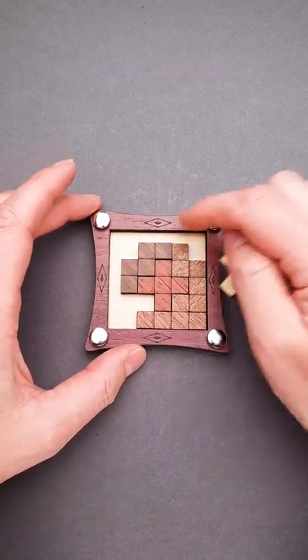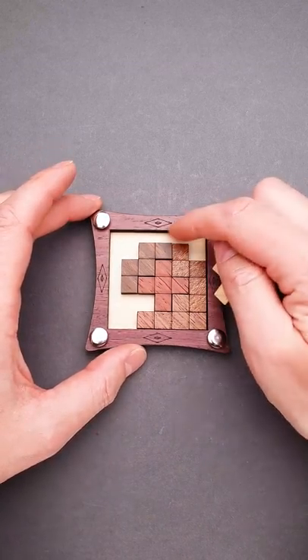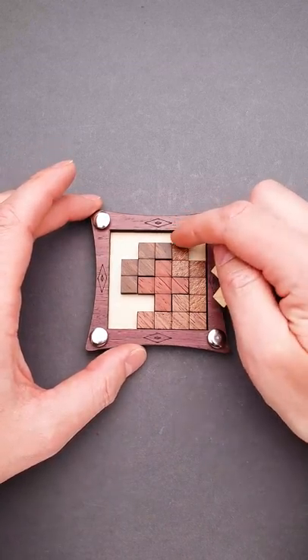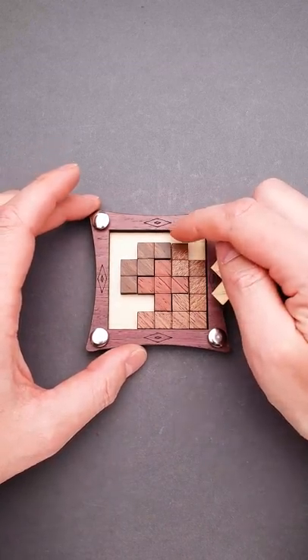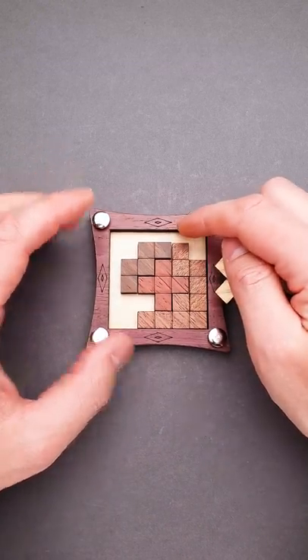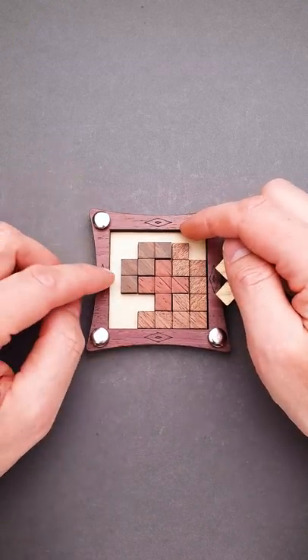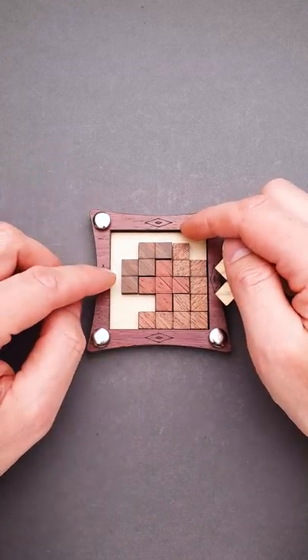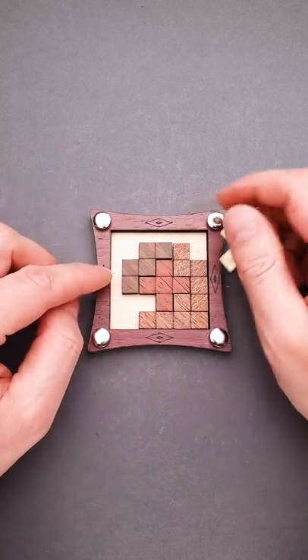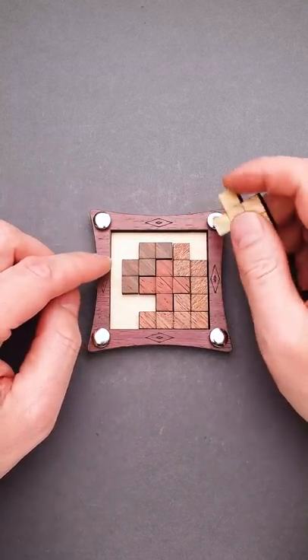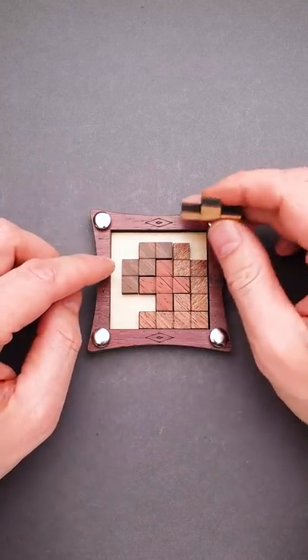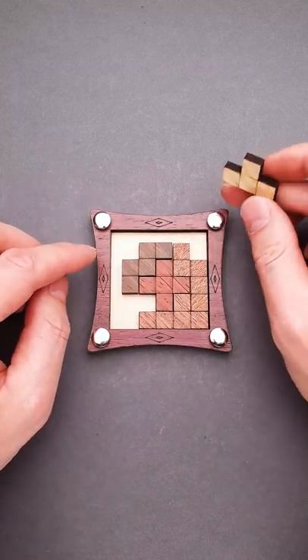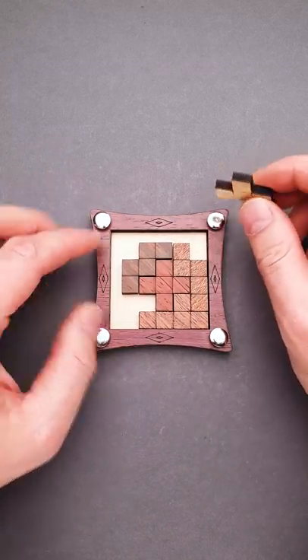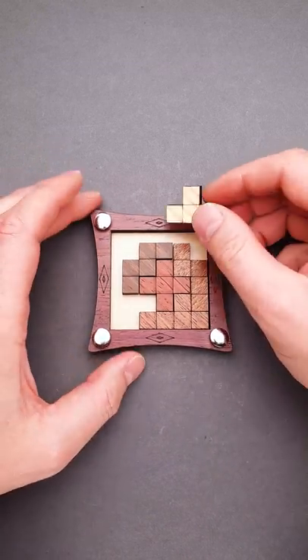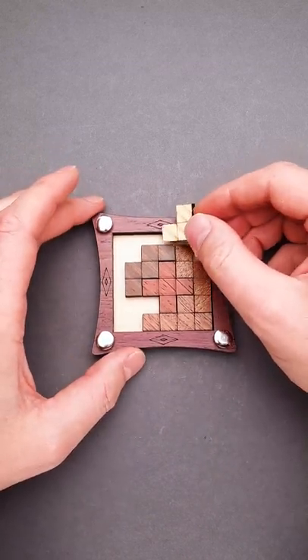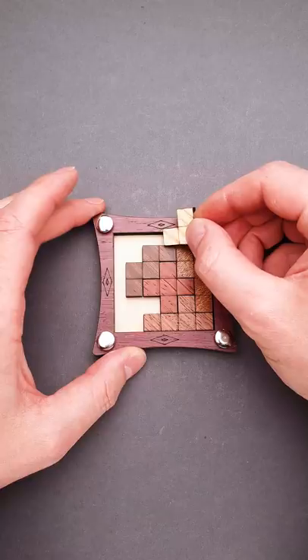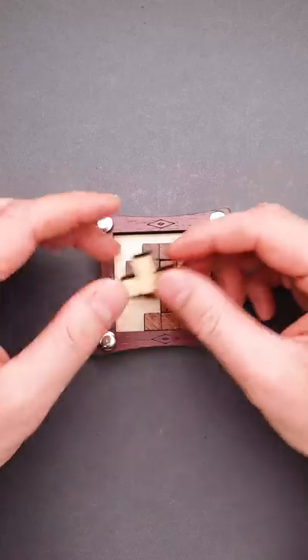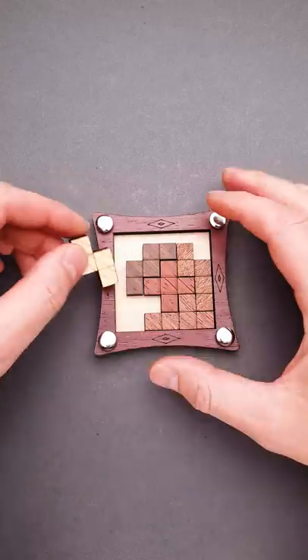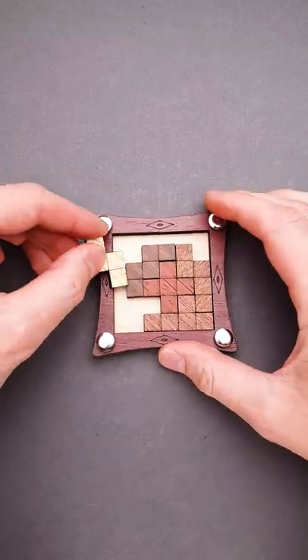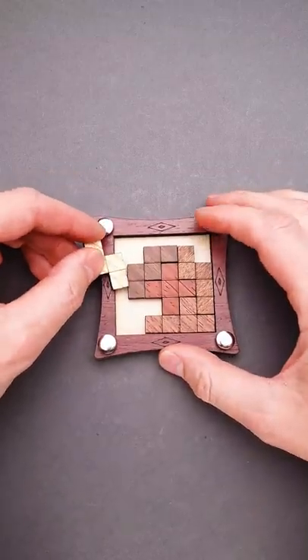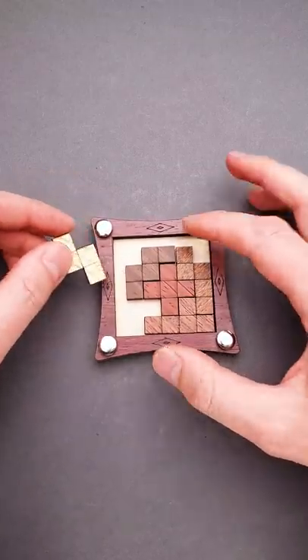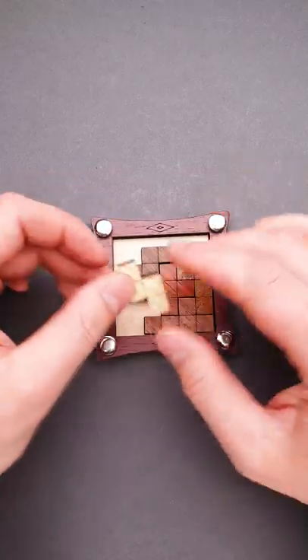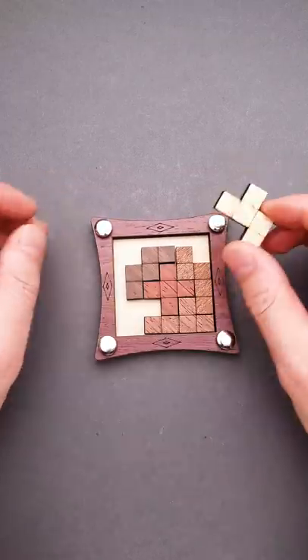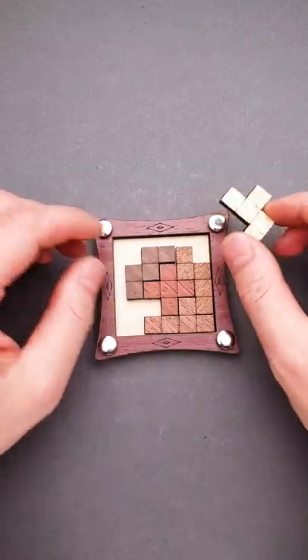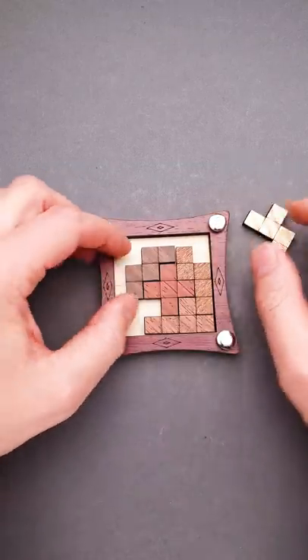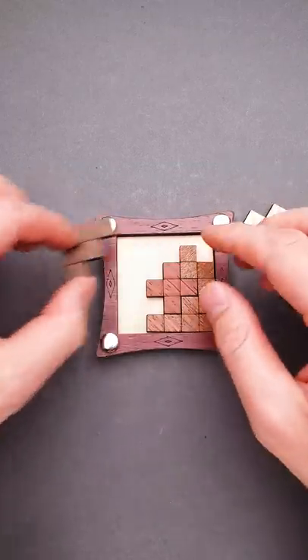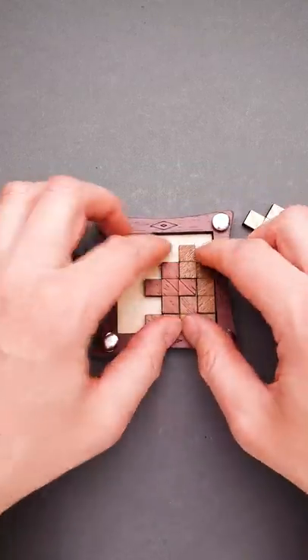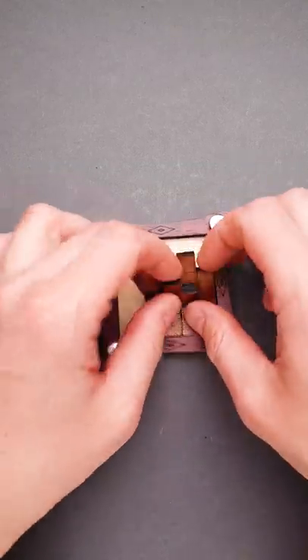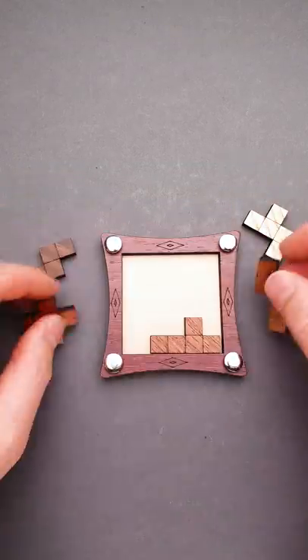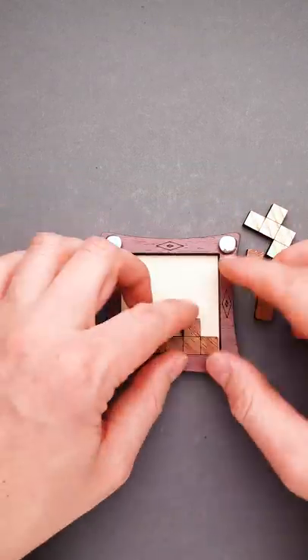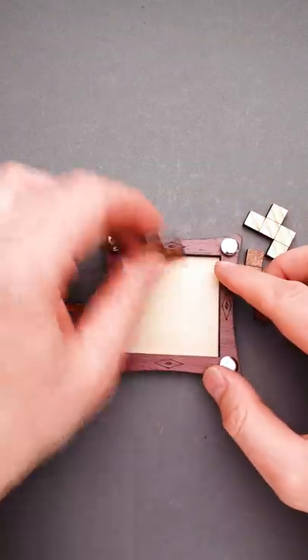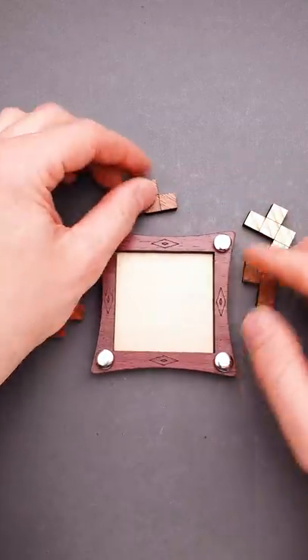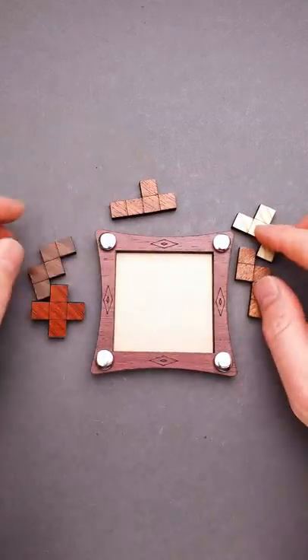If you take a closer look right here on top and on the left, you will find that there's plenty of space, but you can't fit another piece on the left or on top. That means that you have to find another approach to solve the puzzle.